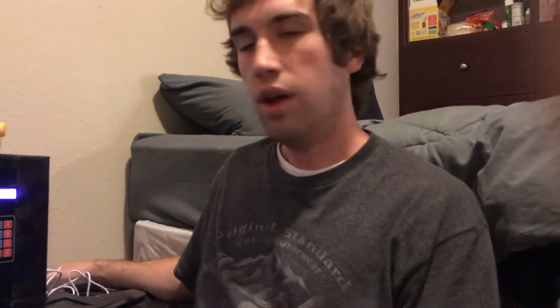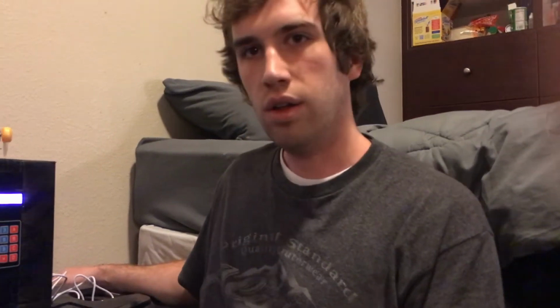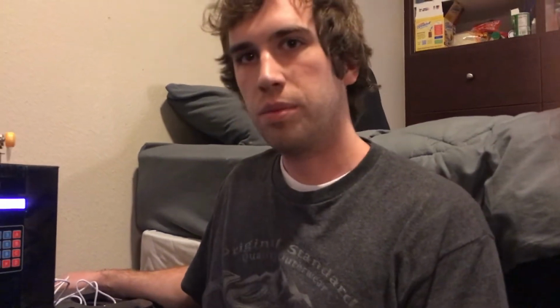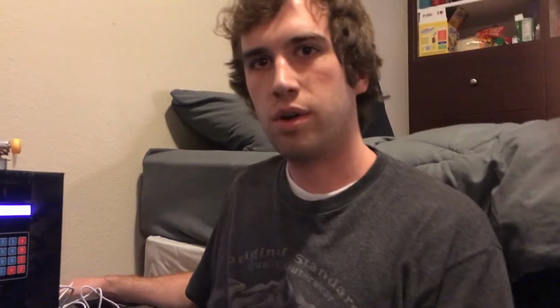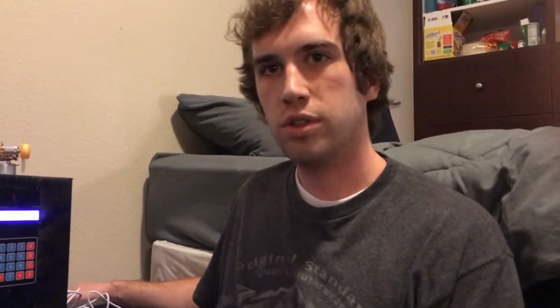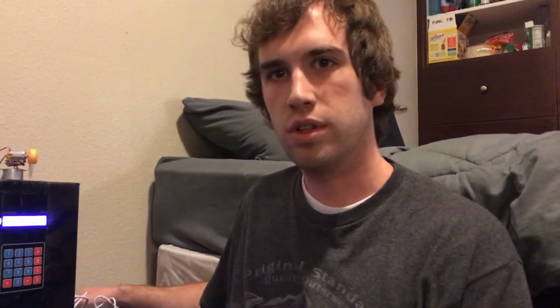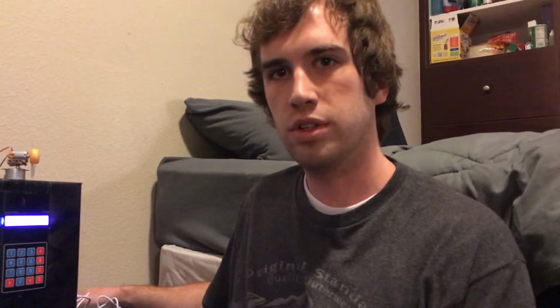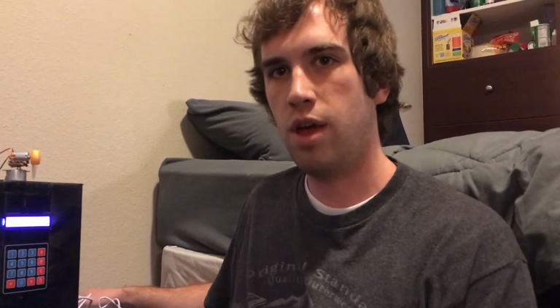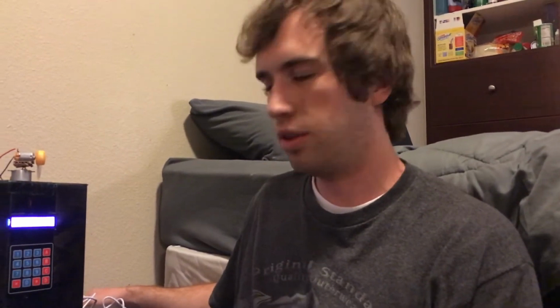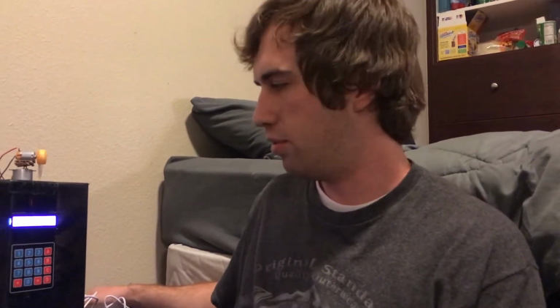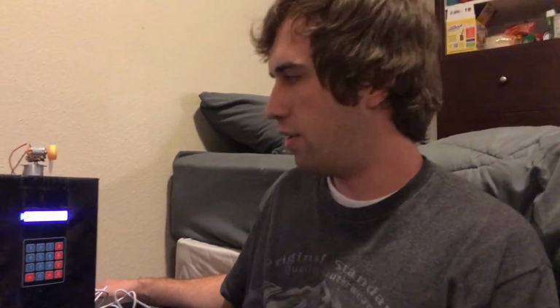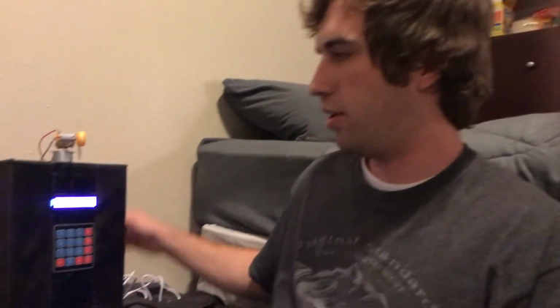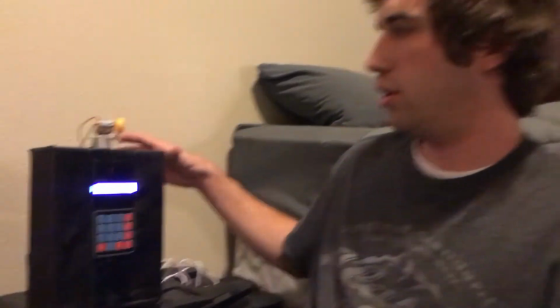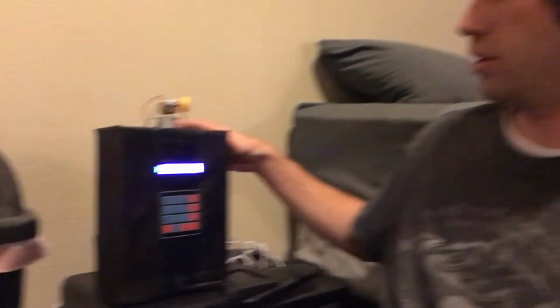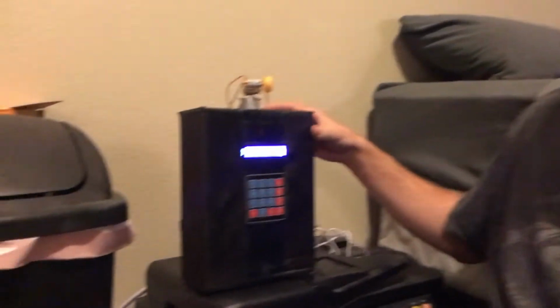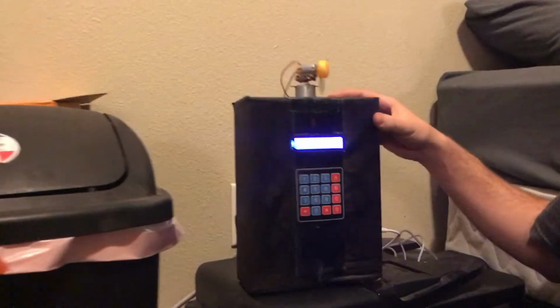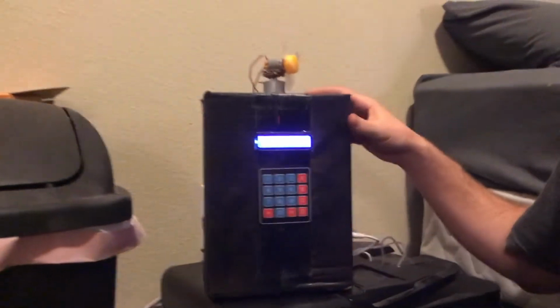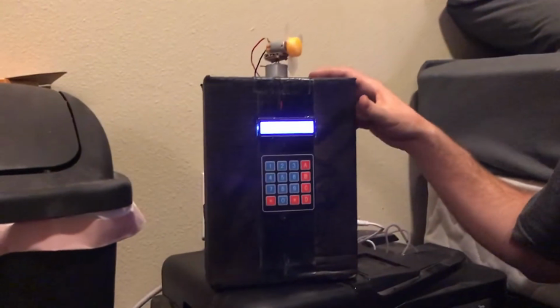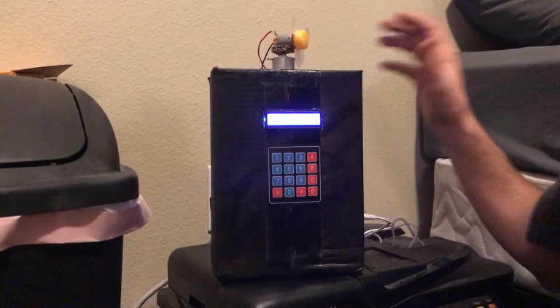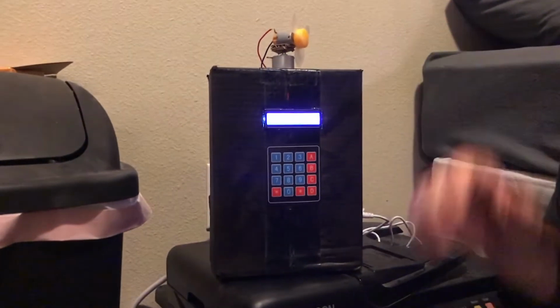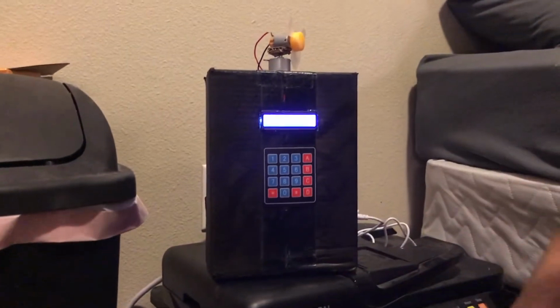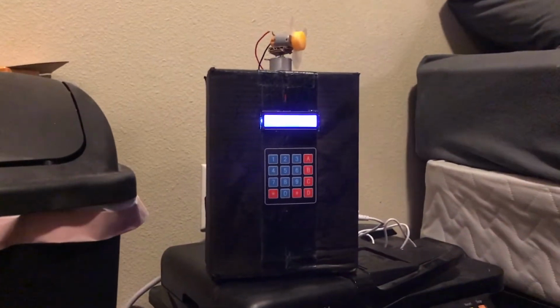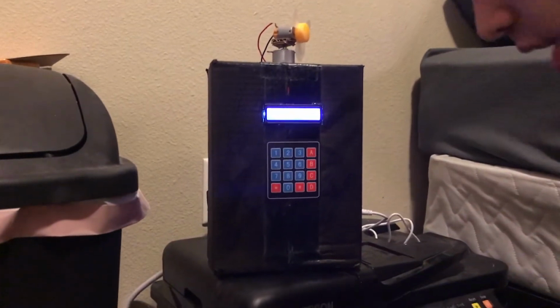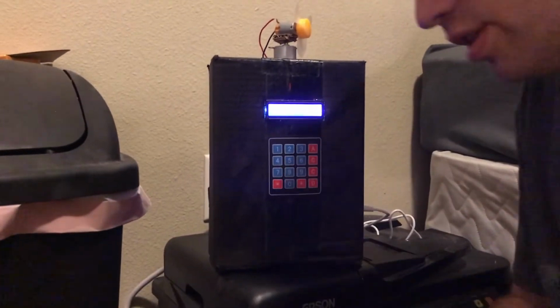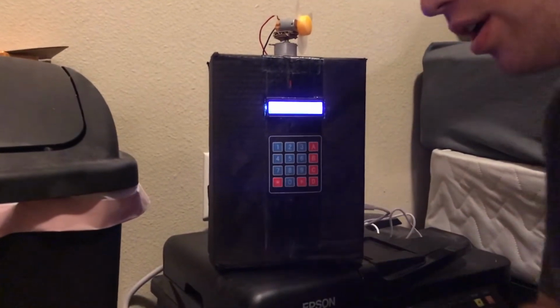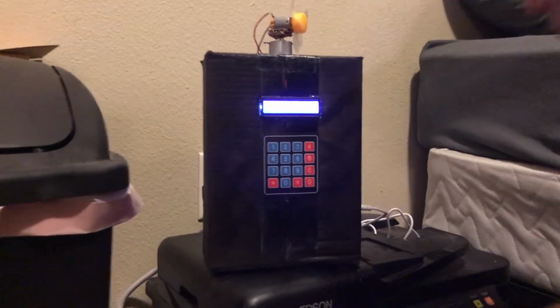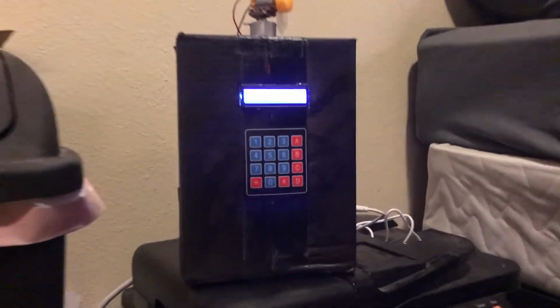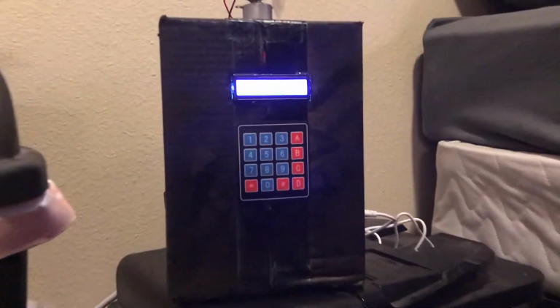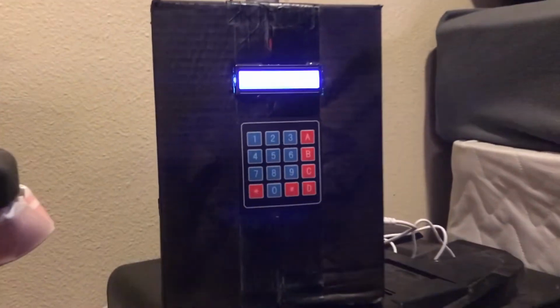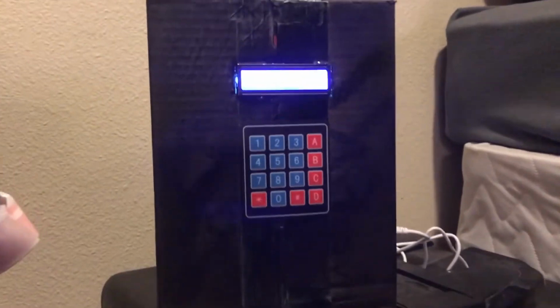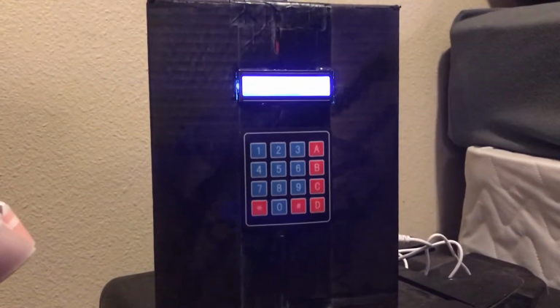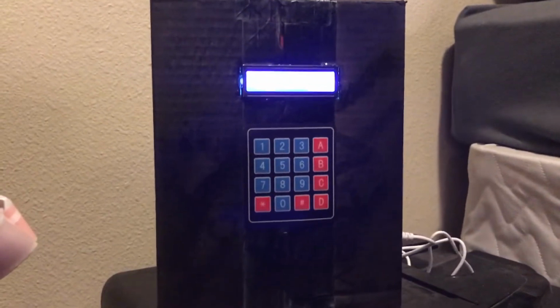Hello, I'm Connor Wilson and this is my ME305 final project. For my final project, I decided to make a bedside assistant.